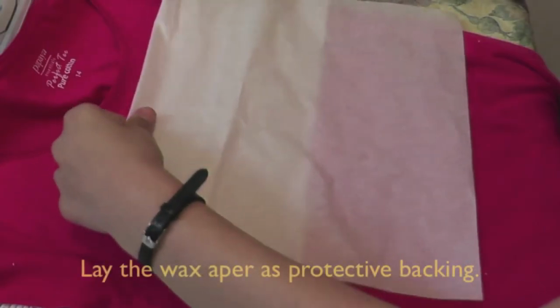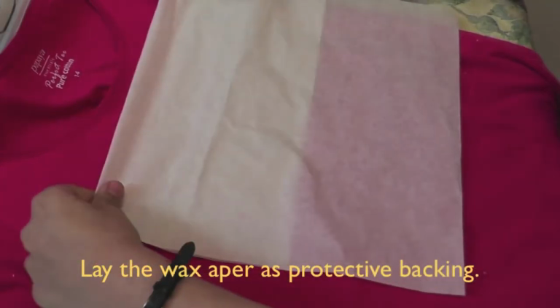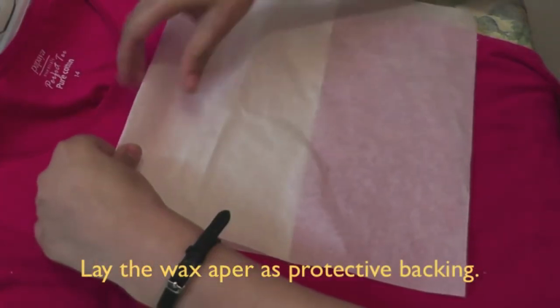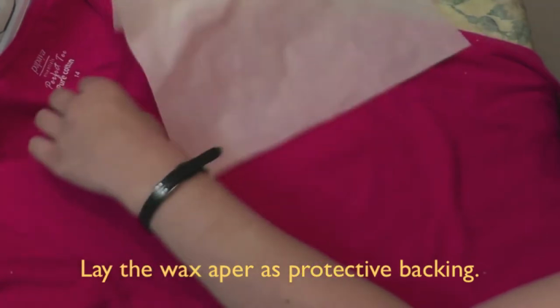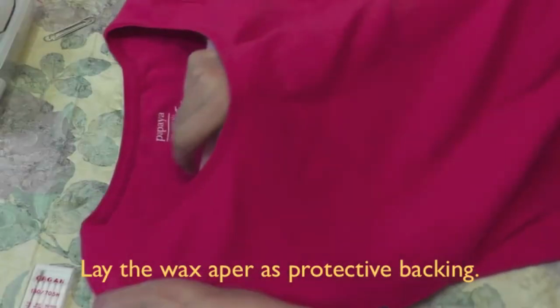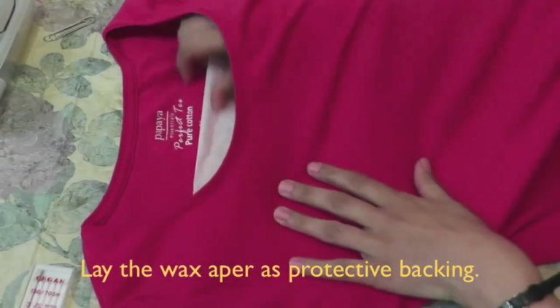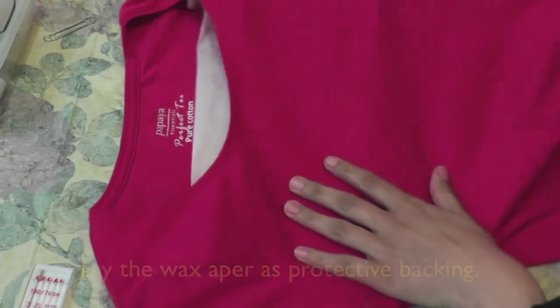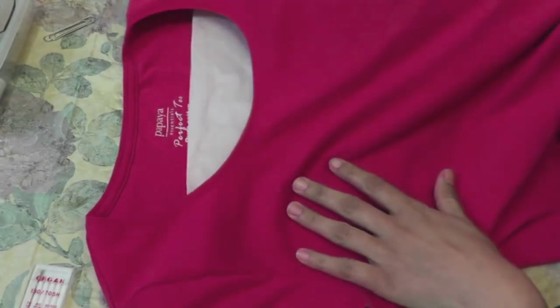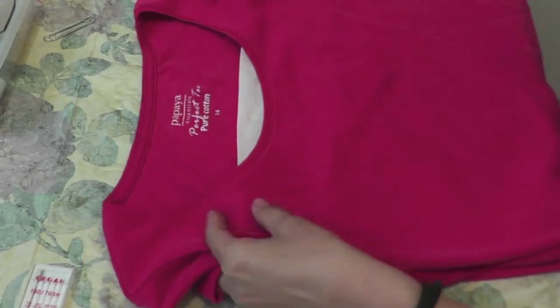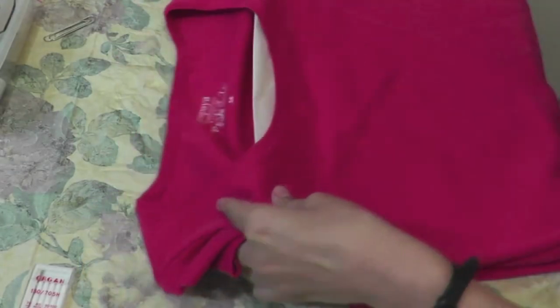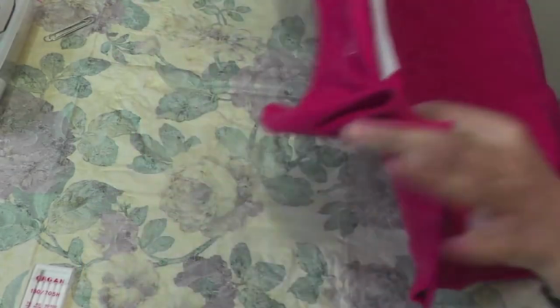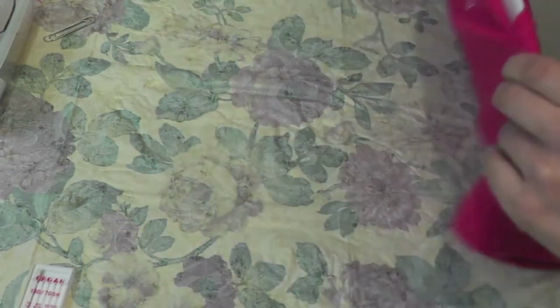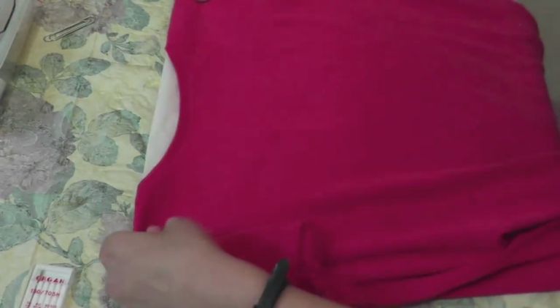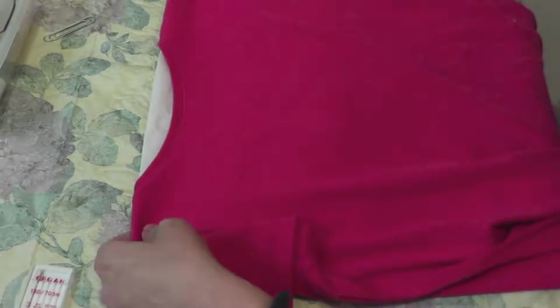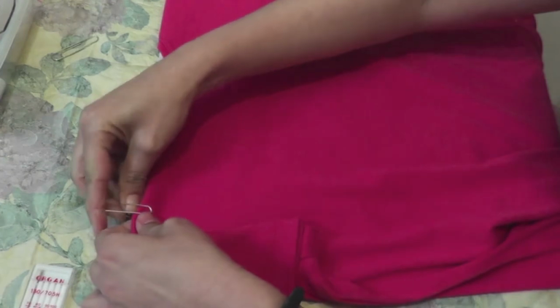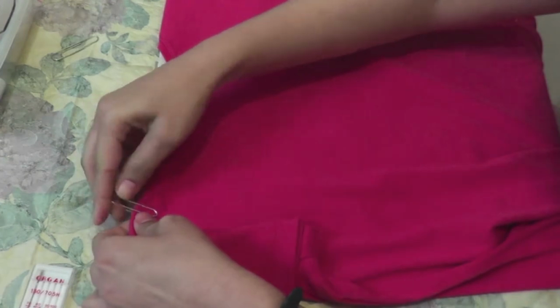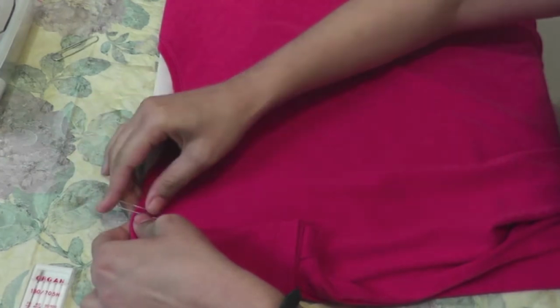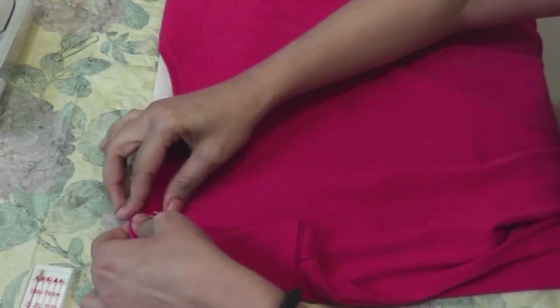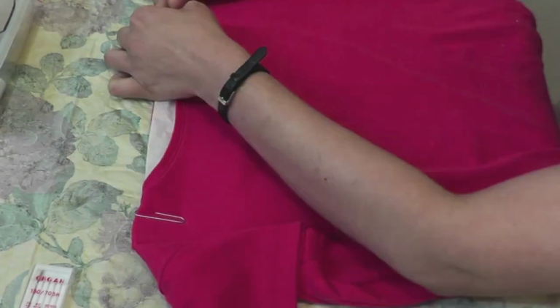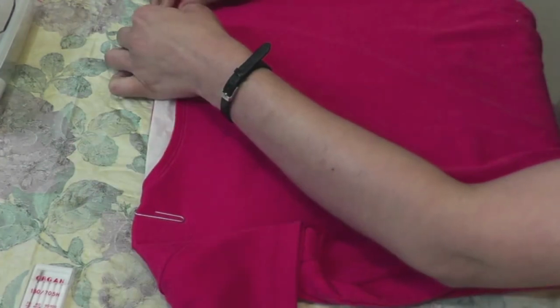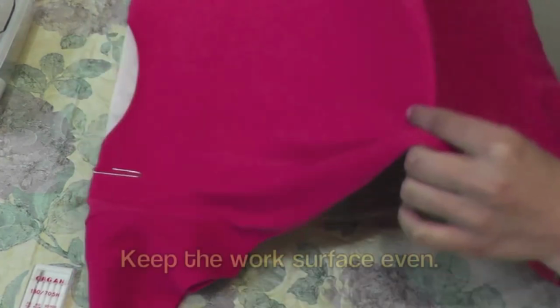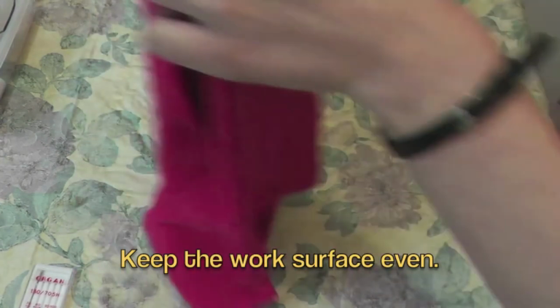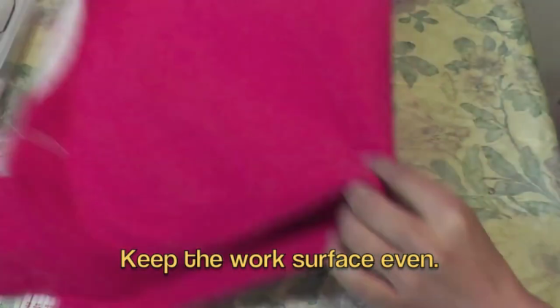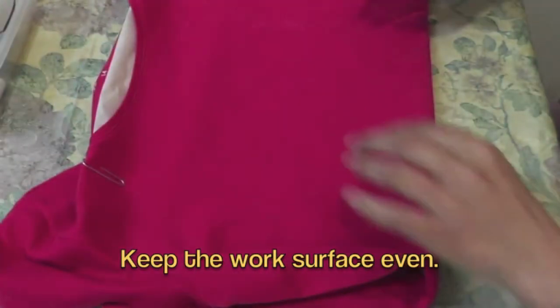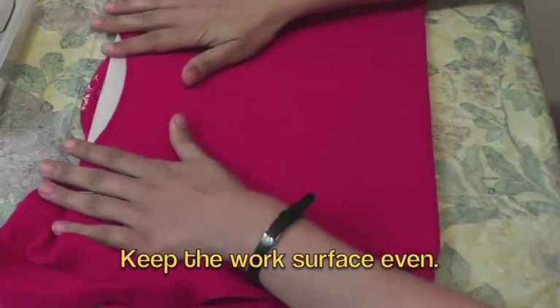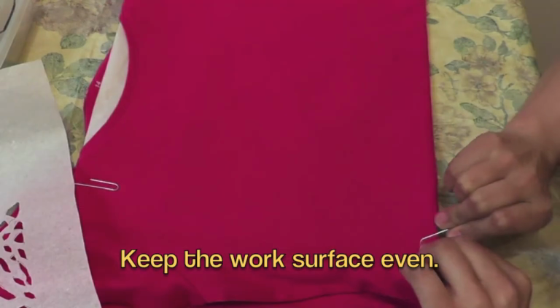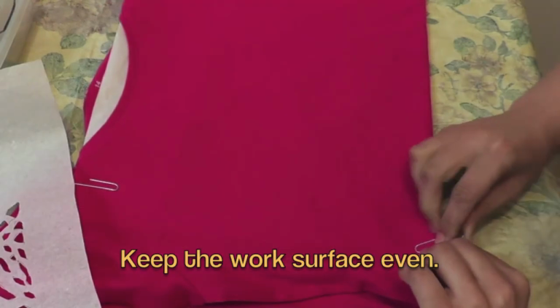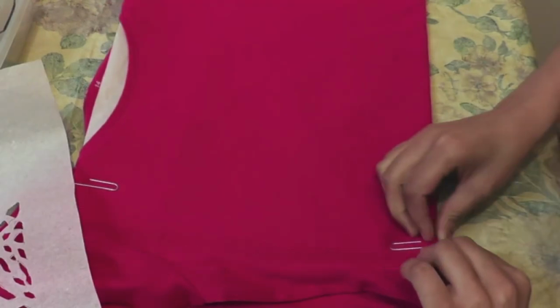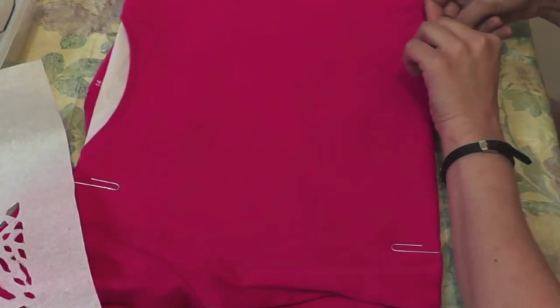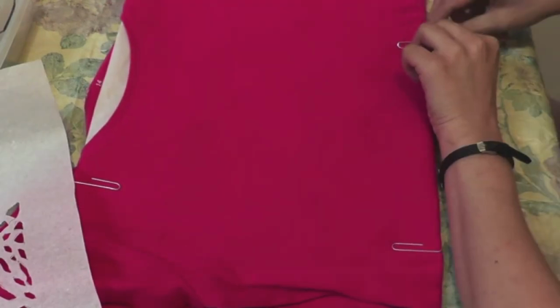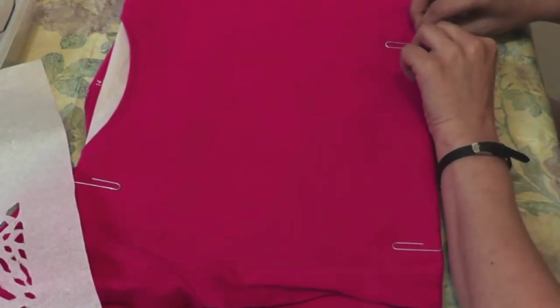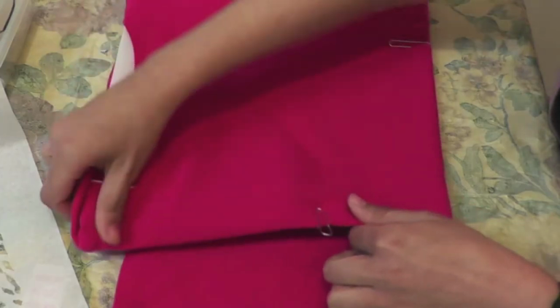Next, get your t-shirt and lay wax paper under the t-shirt area we're going to work on. Once it's evenly set, I'm using this paper clip to secure it. Secure the paper from all 4 sides — like this. This is done now.